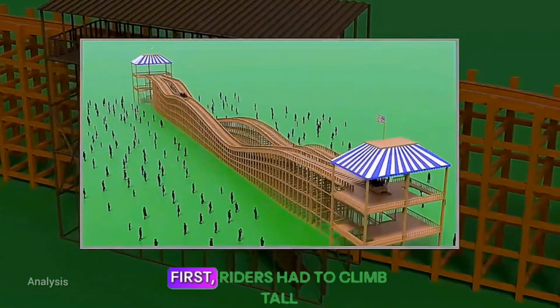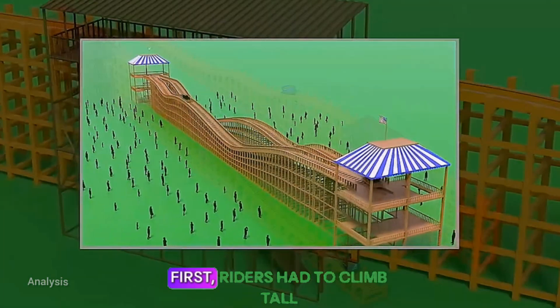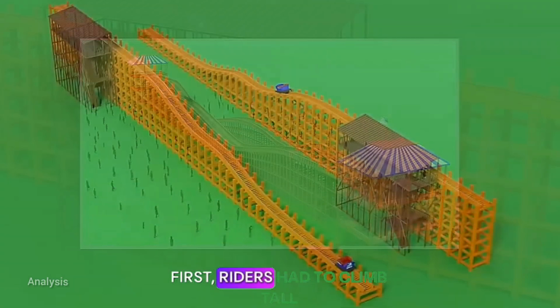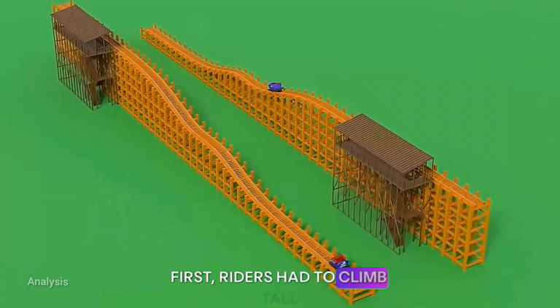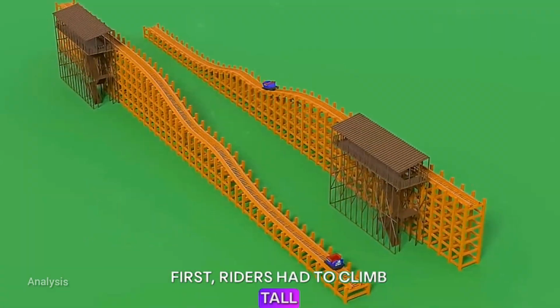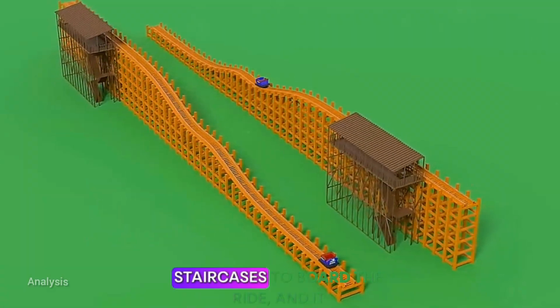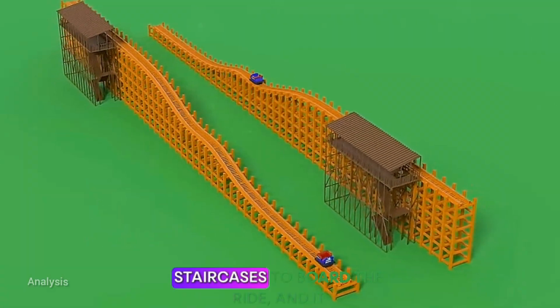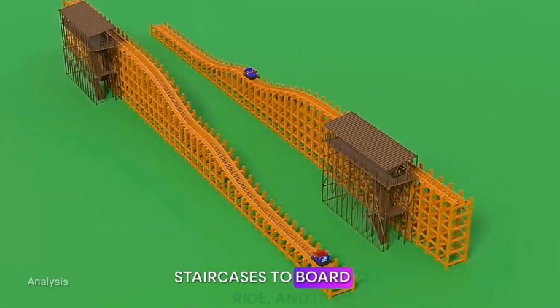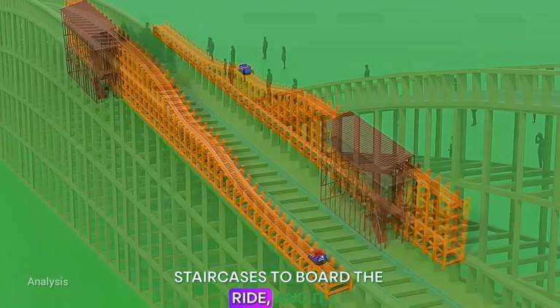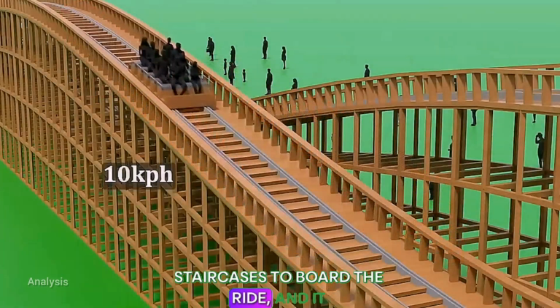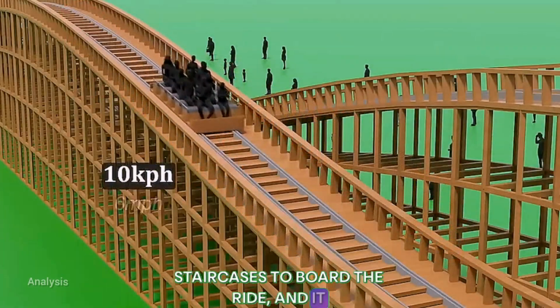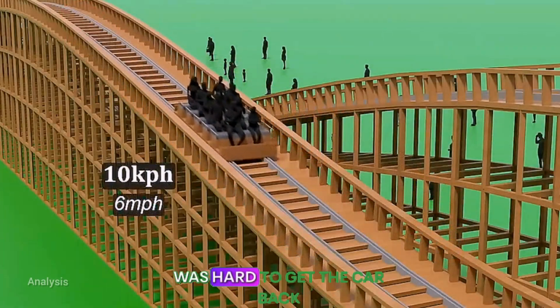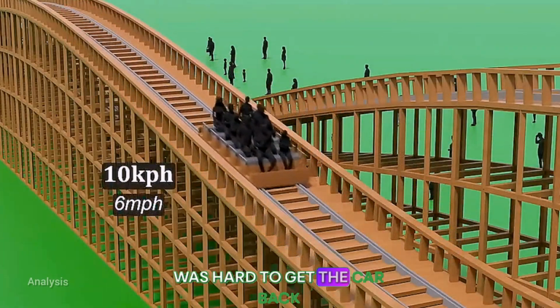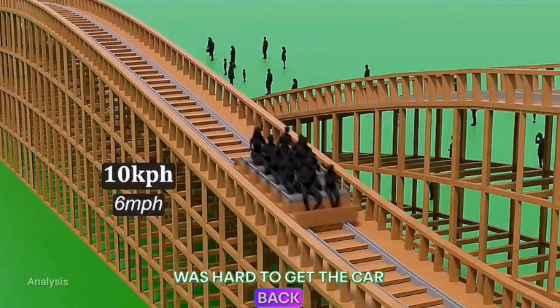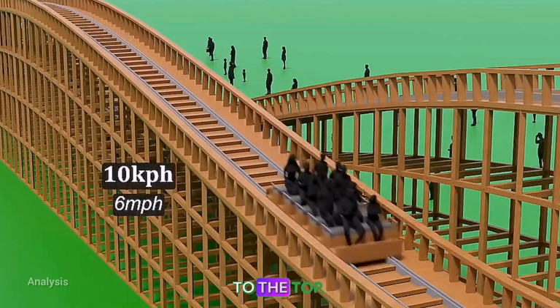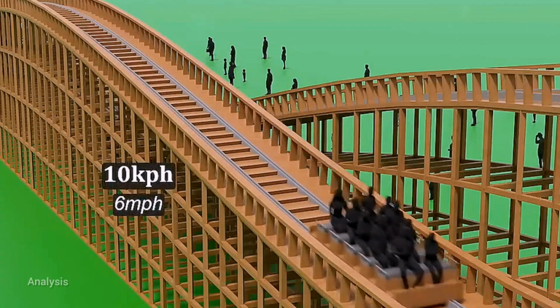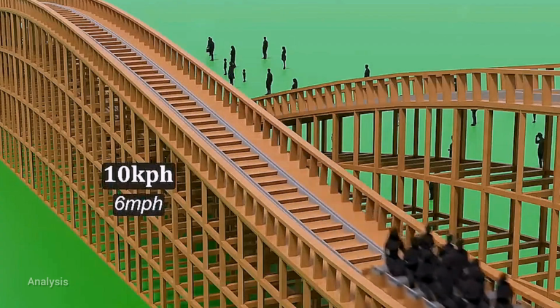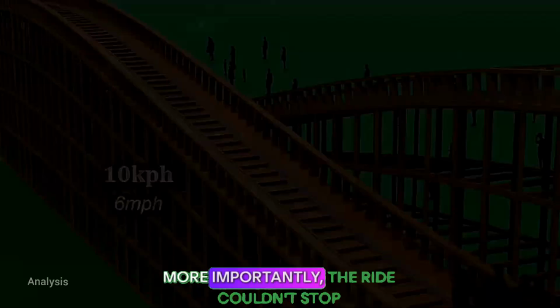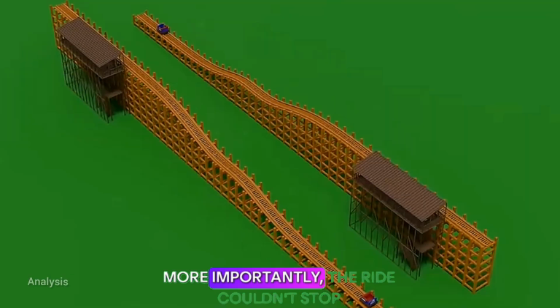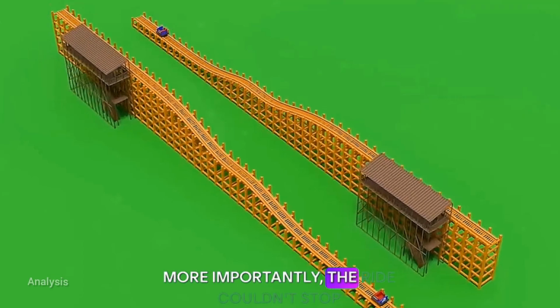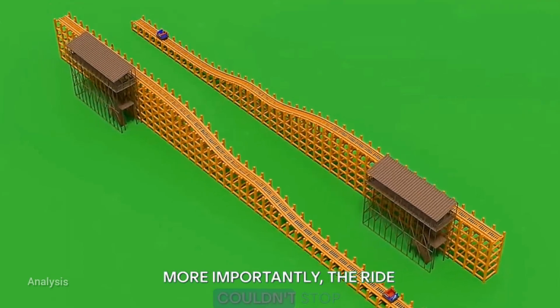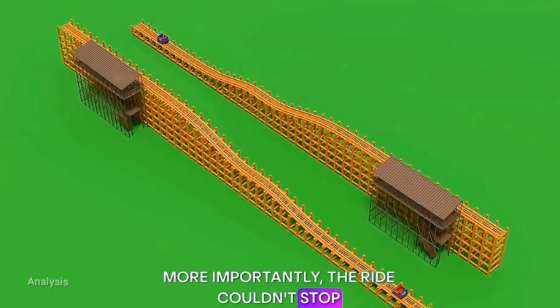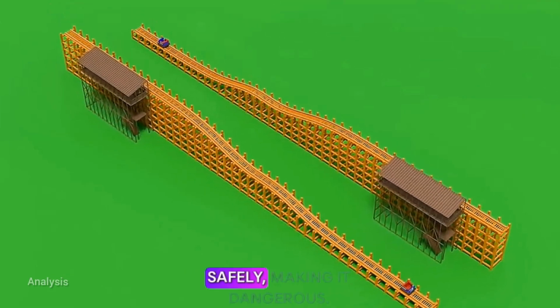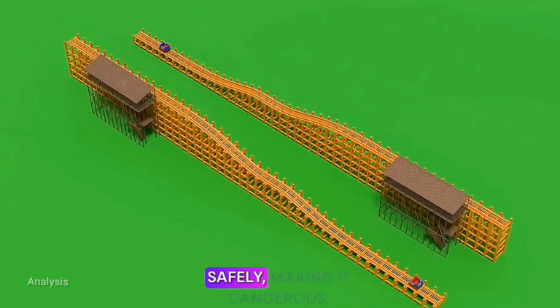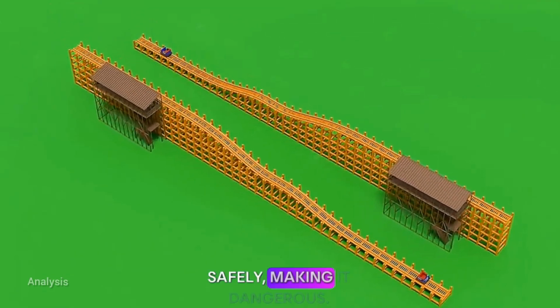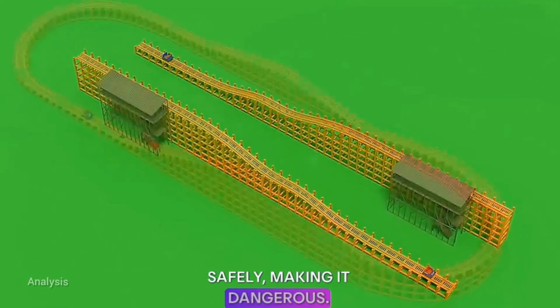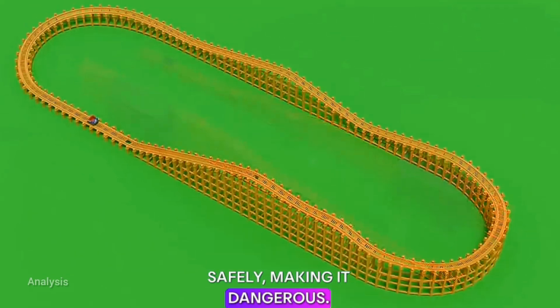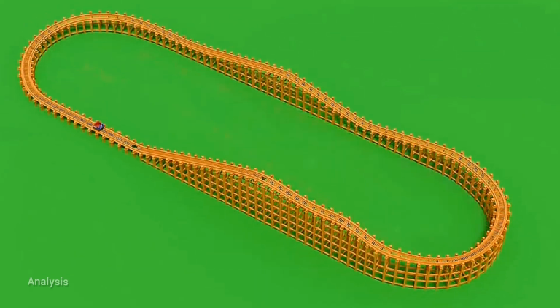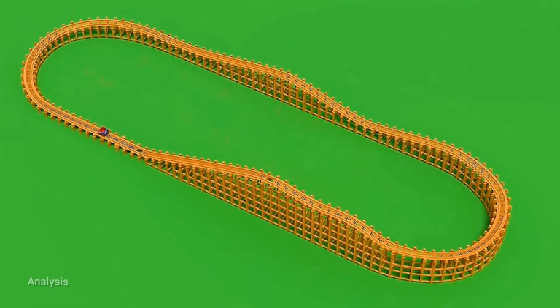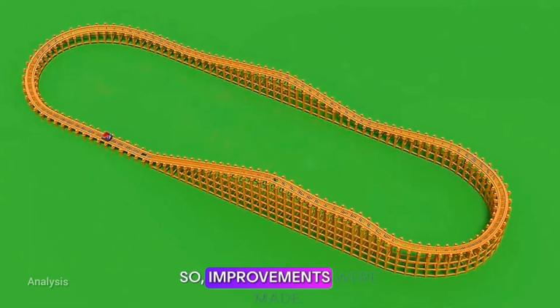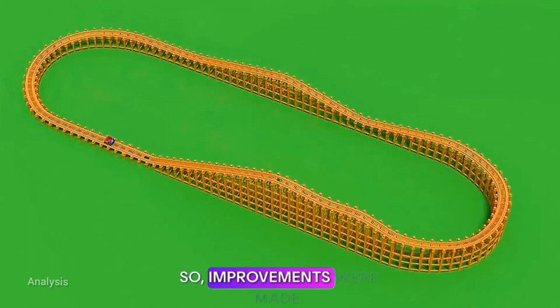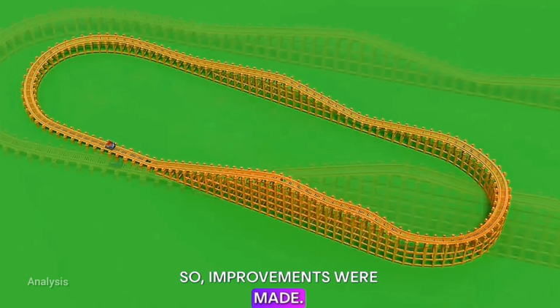First, riders had to climb tall staircases to board the ride, and it was hard to get the car back to the top. More importantly, the ride couldn't stop safely, making it dangerous. So improvements were made.